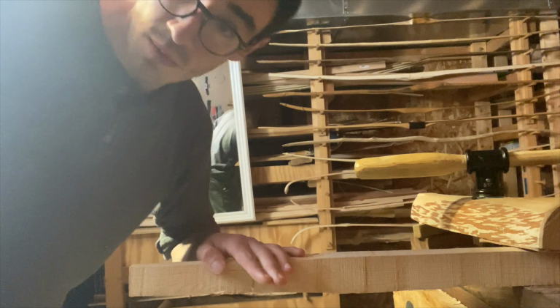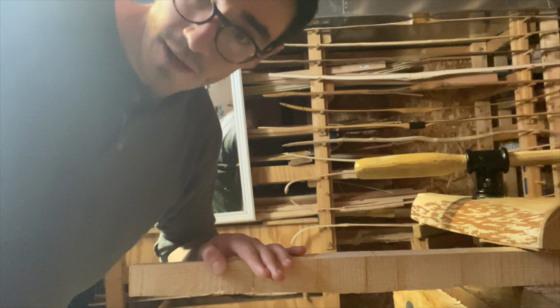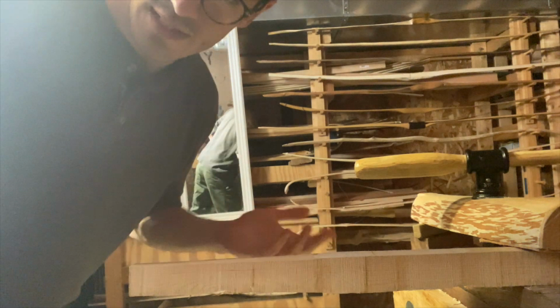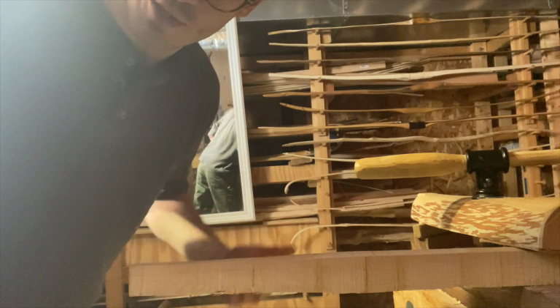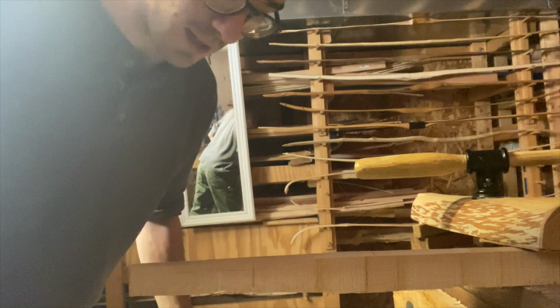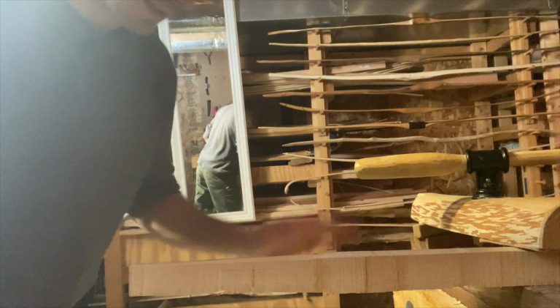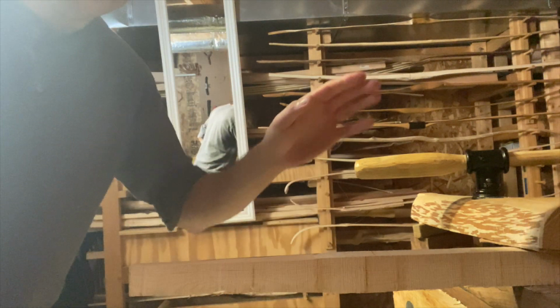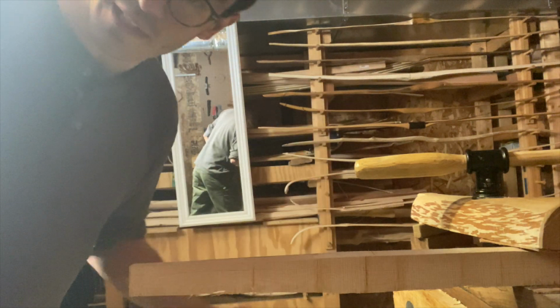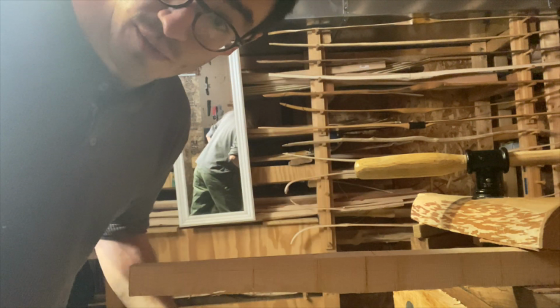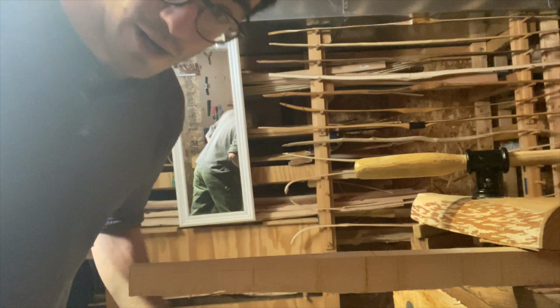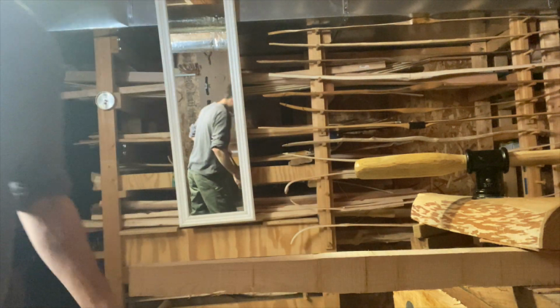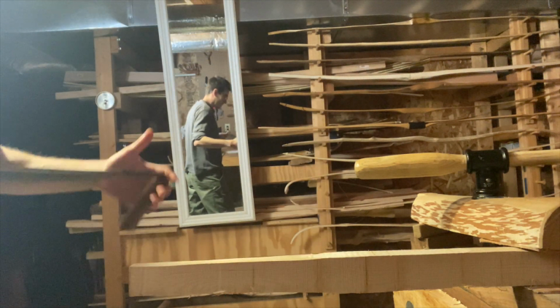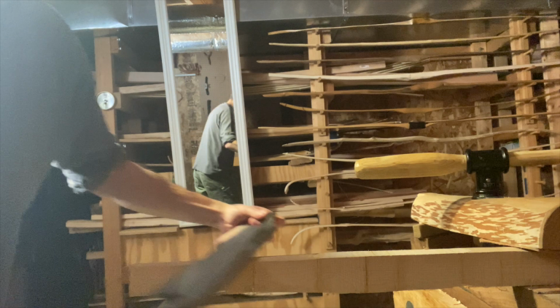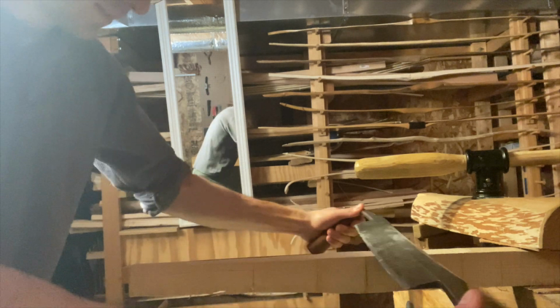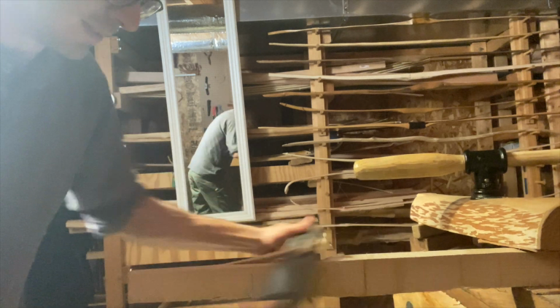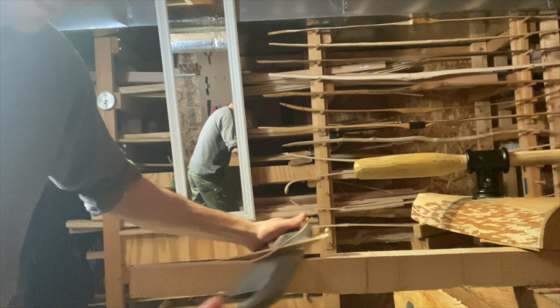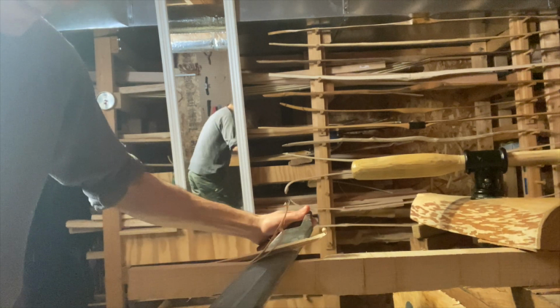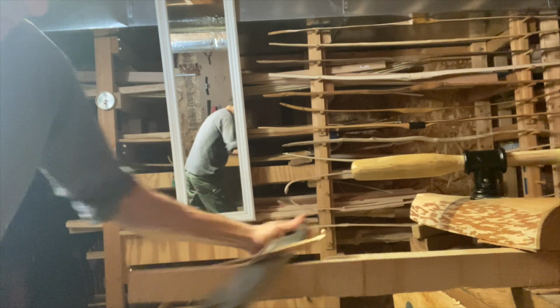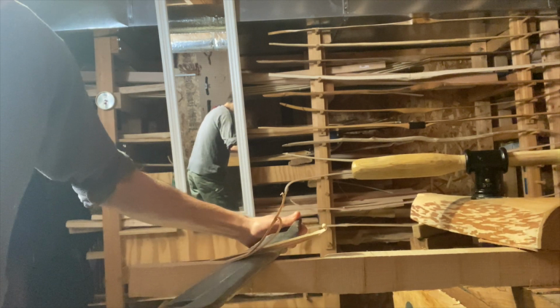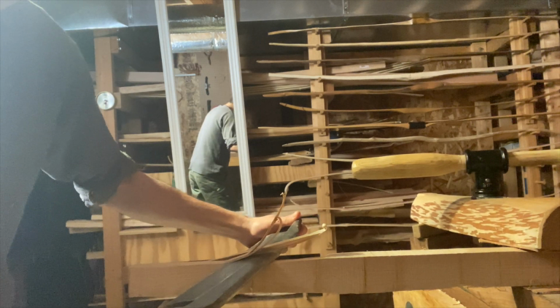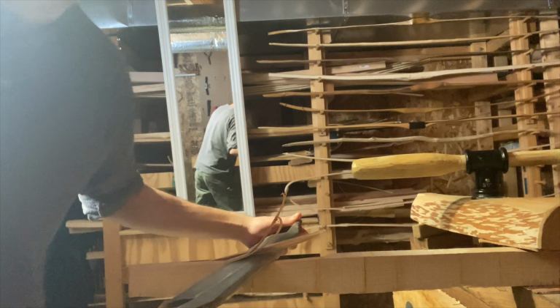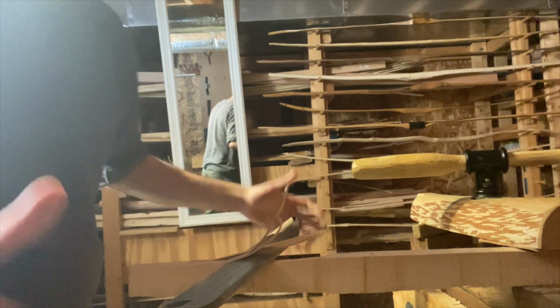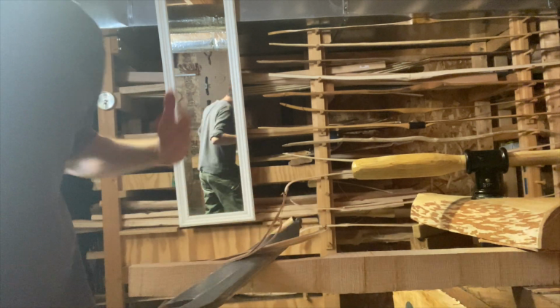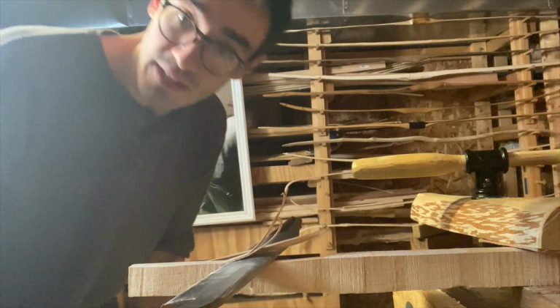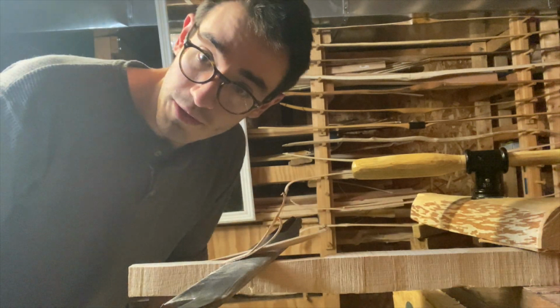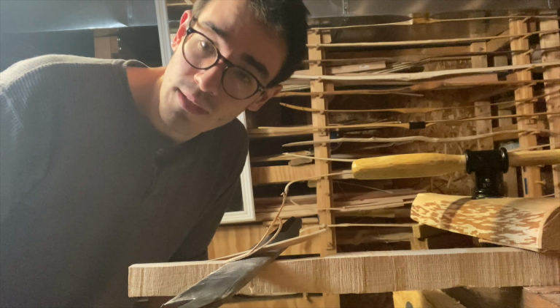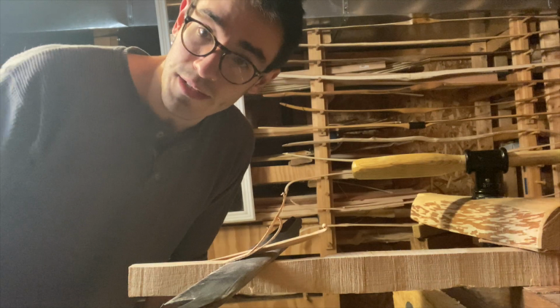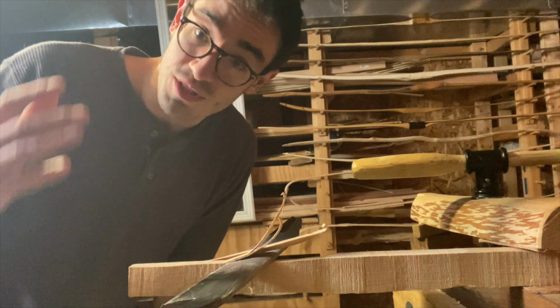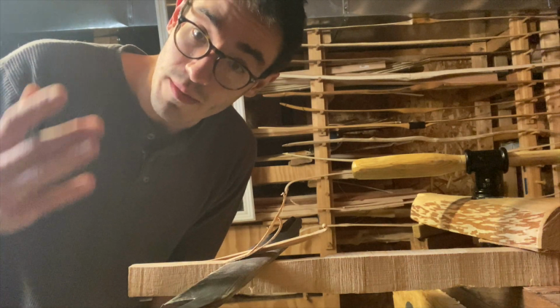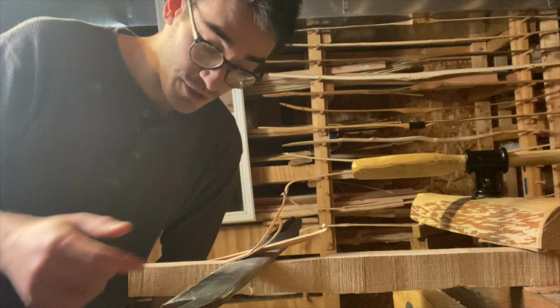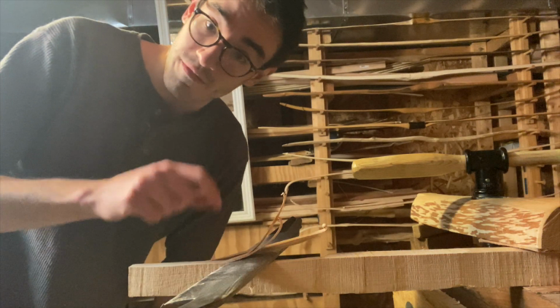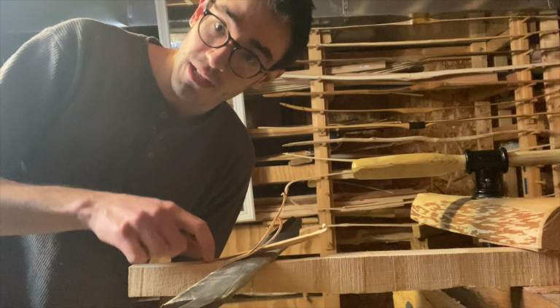This hash cuts pretty well. Let's see if we can induce some tear out — there we go. Now the first thing you want to do is resist the temptation to finish the cut.